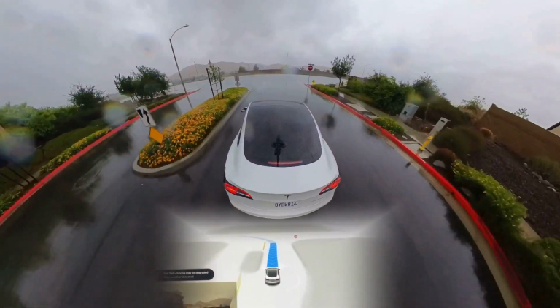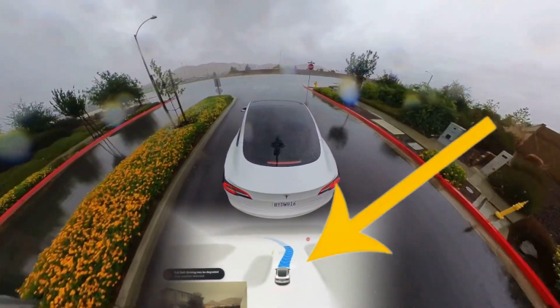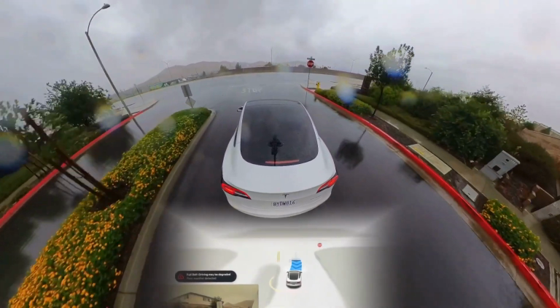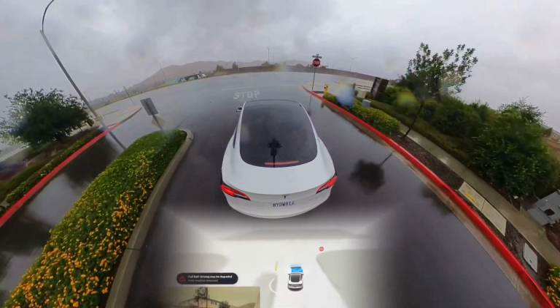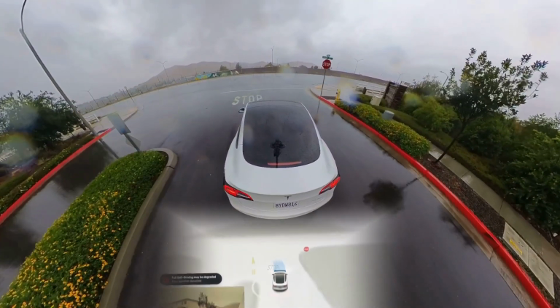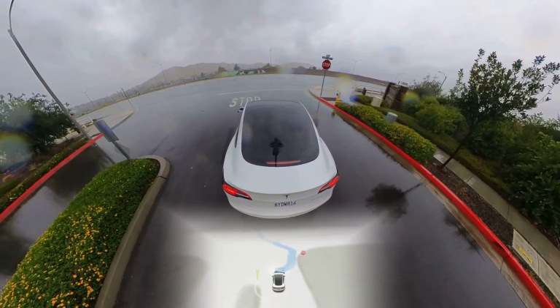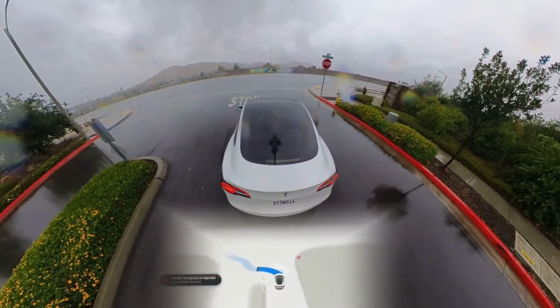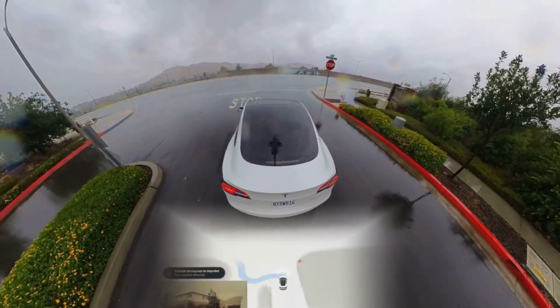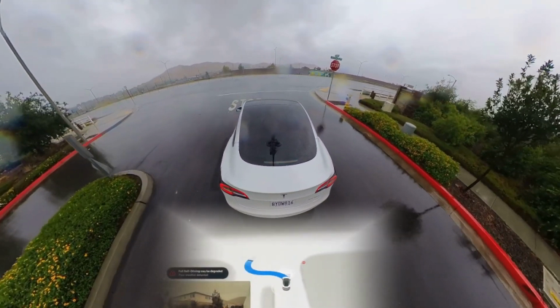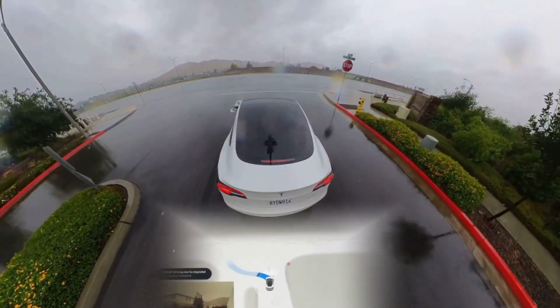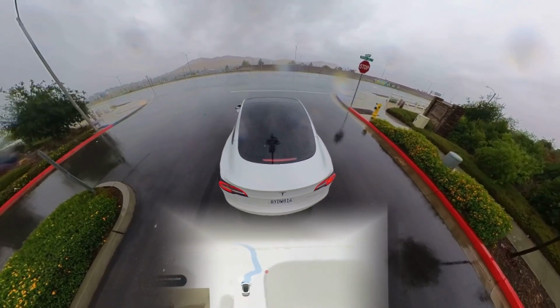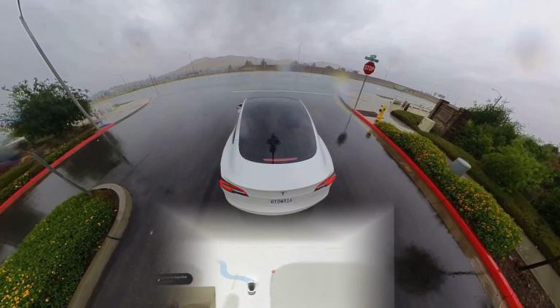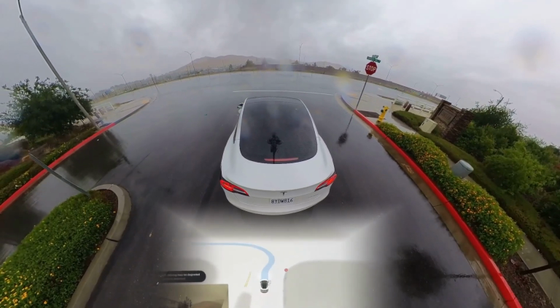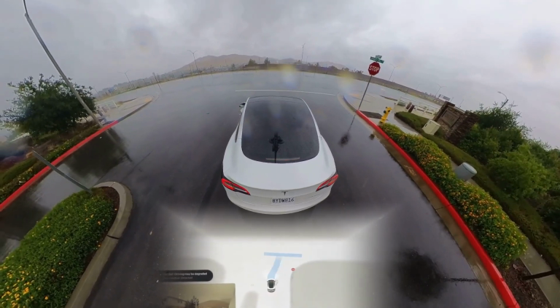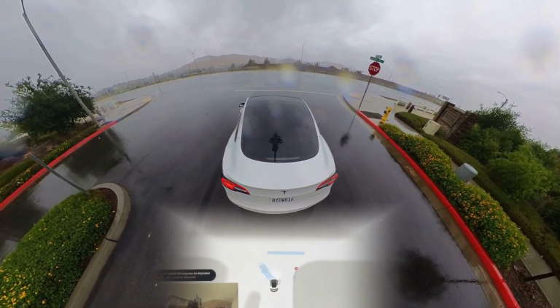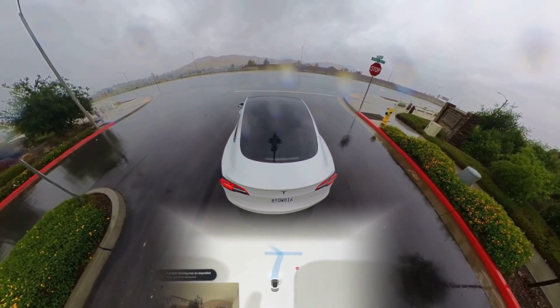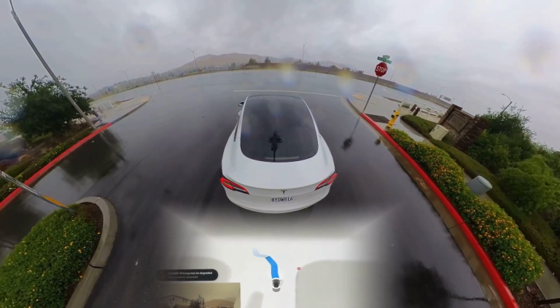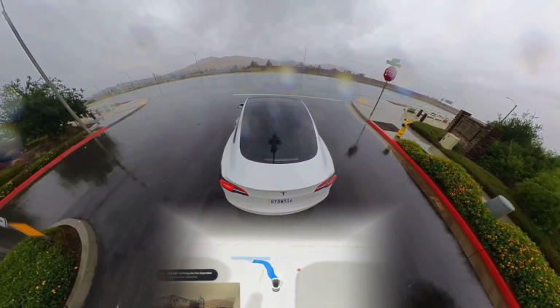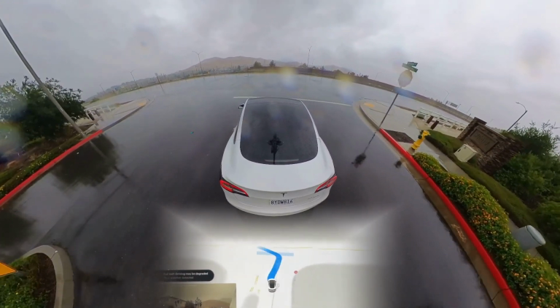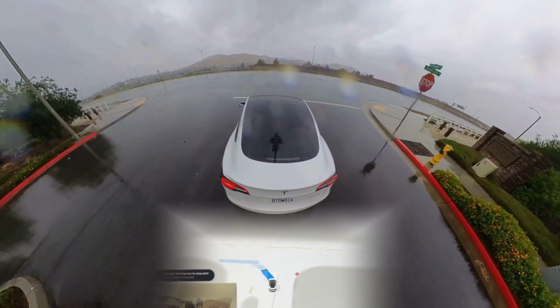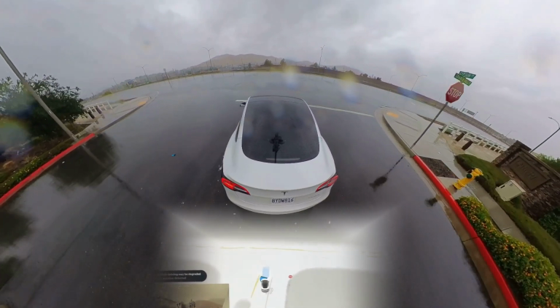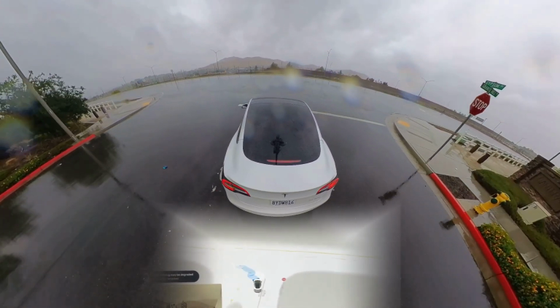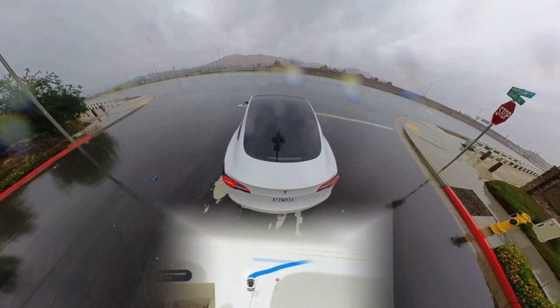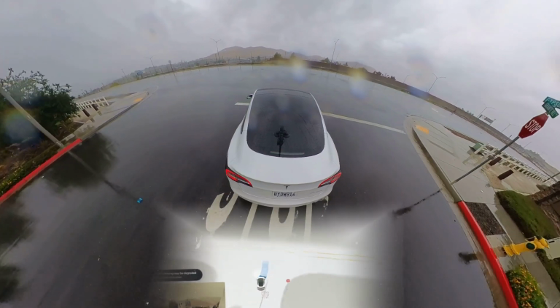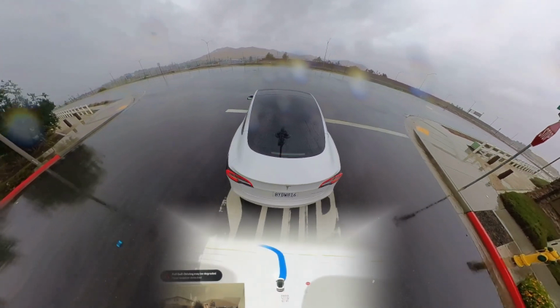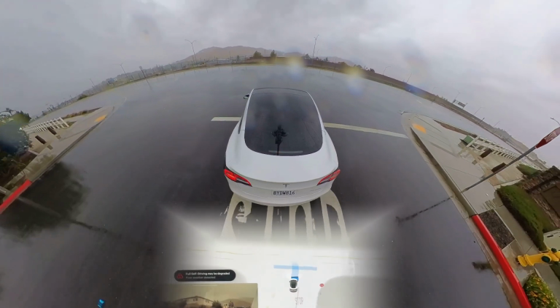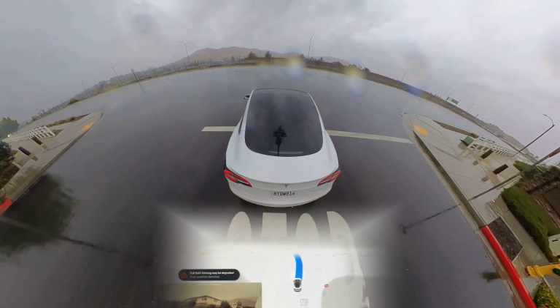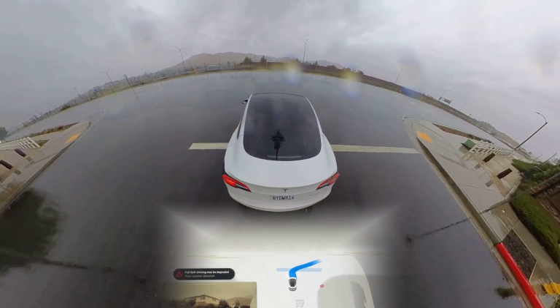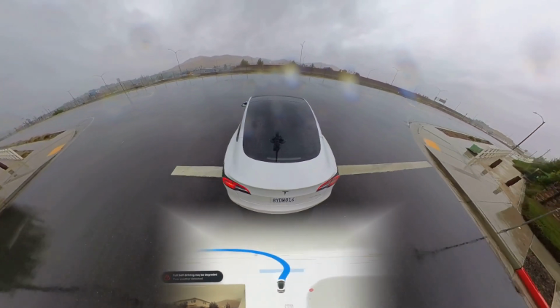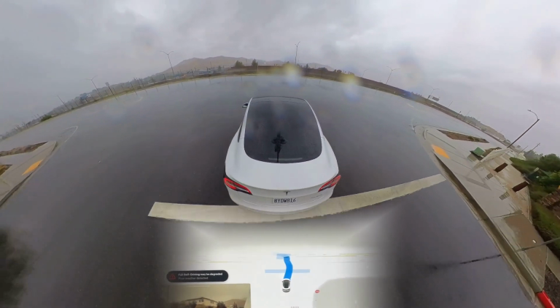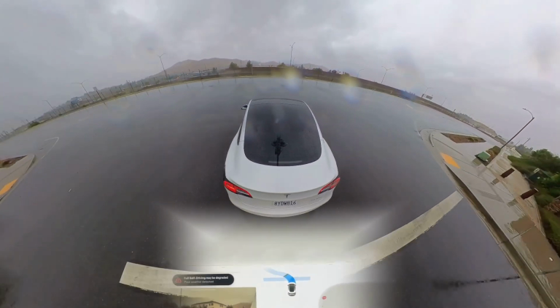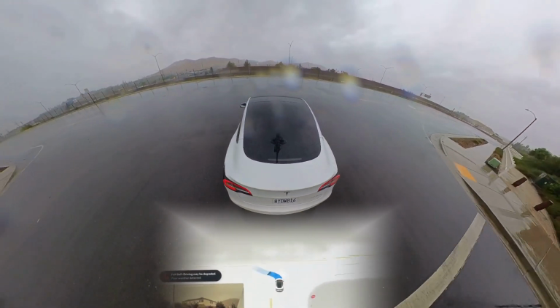Here, as FSD reaches the intersection, it goes haywire, struggling to decide on a path. My guess is the rain droplets partially obstruct the front cameras. Luckily, it gains enough confidence to continue on its path.